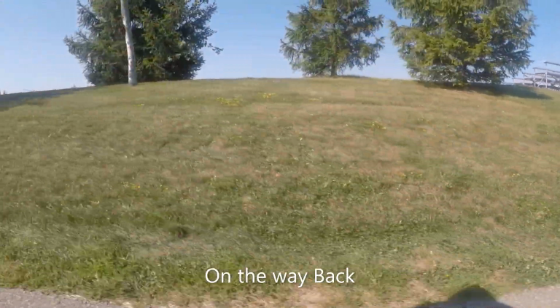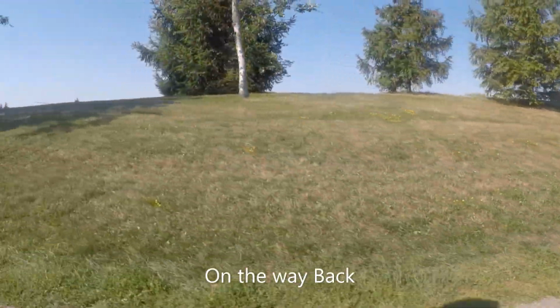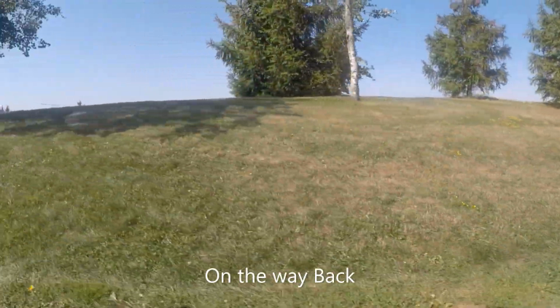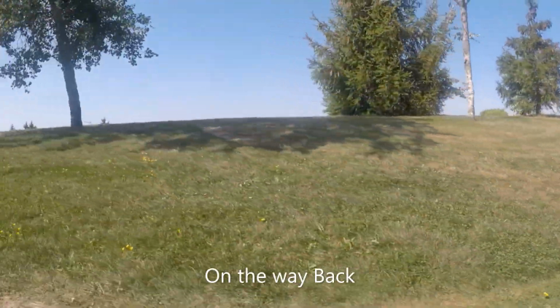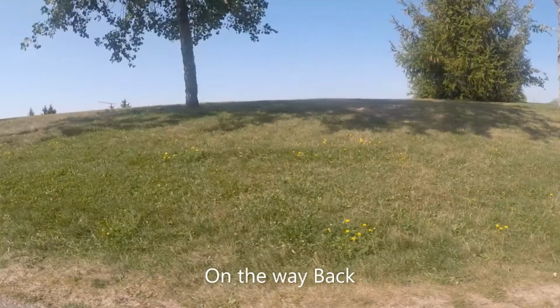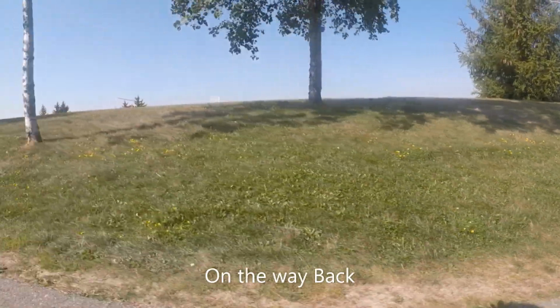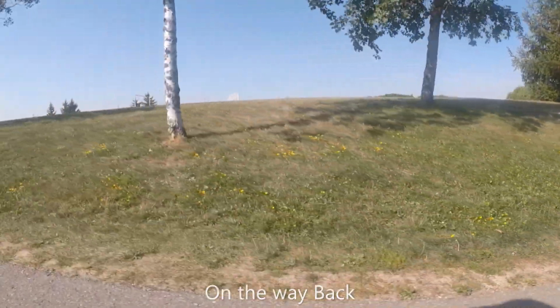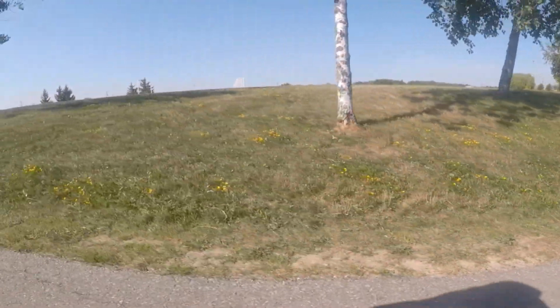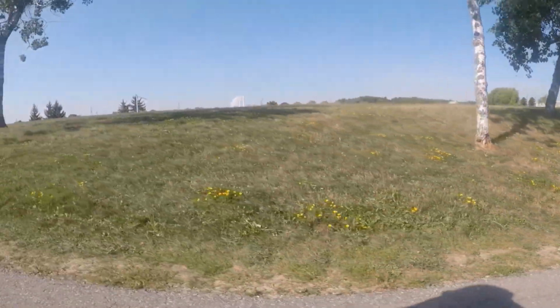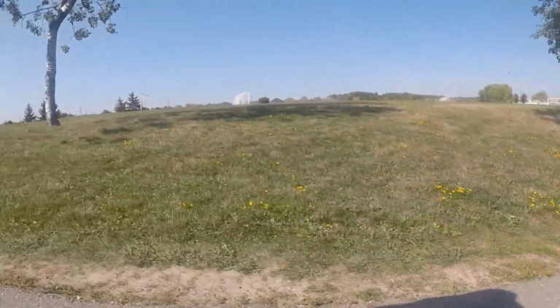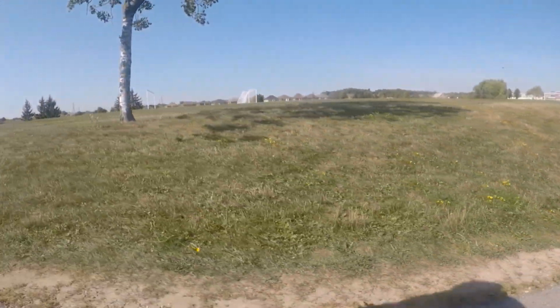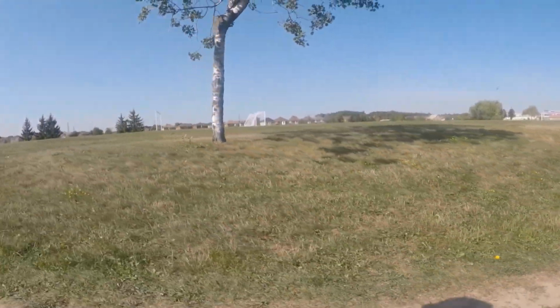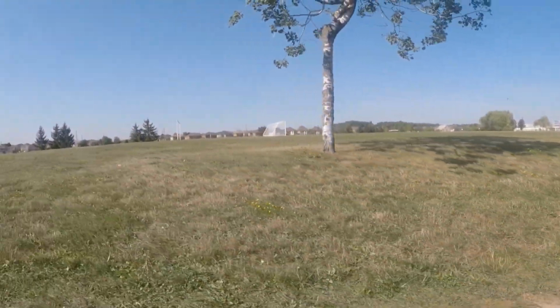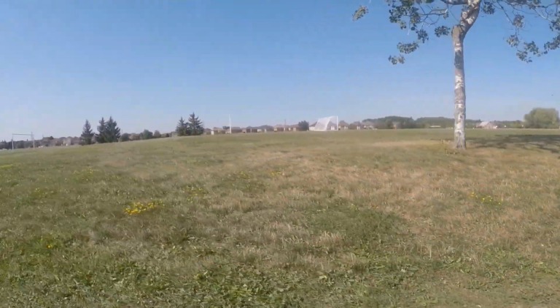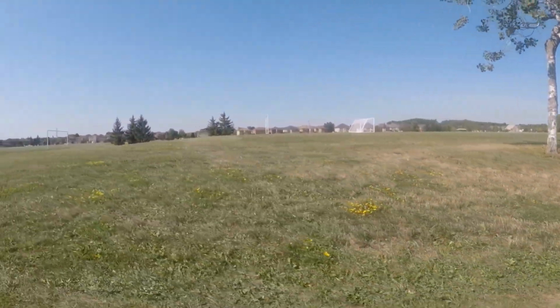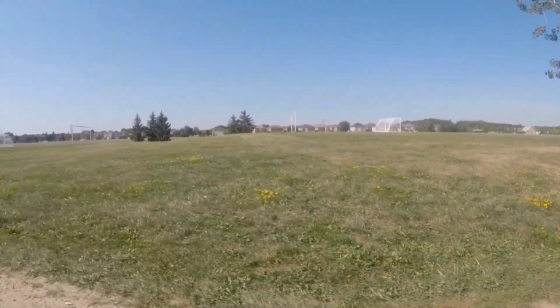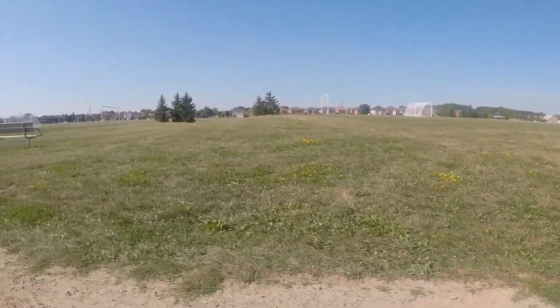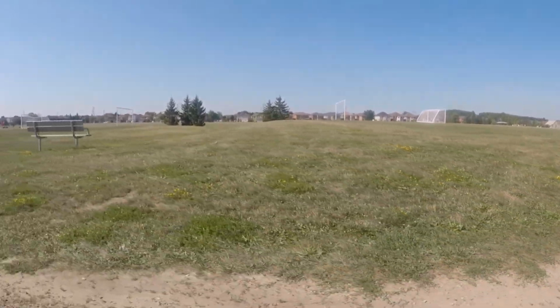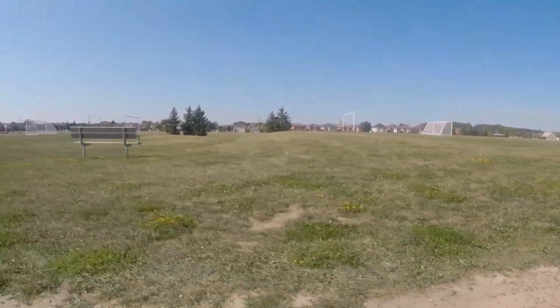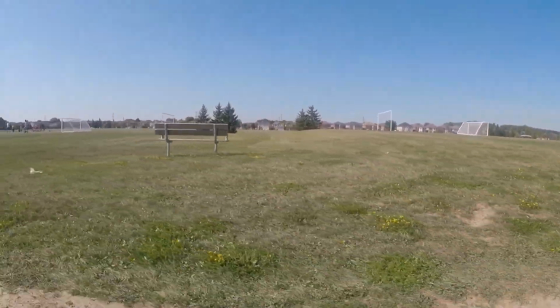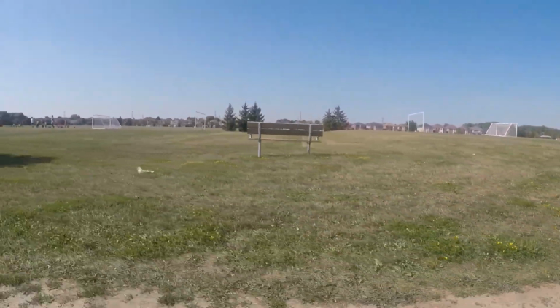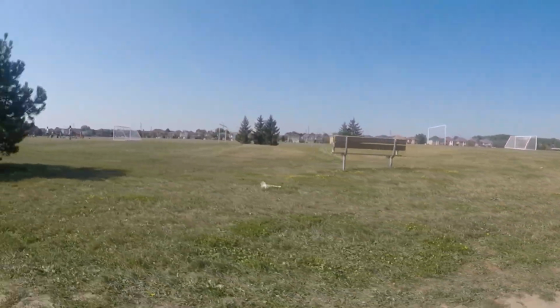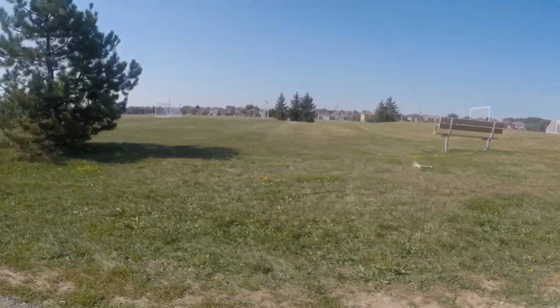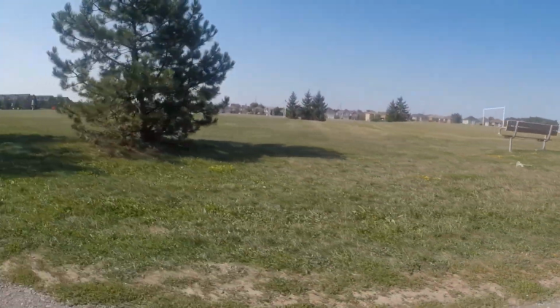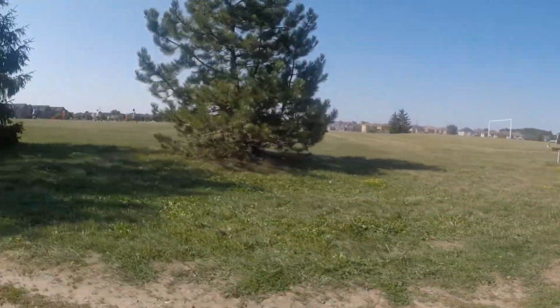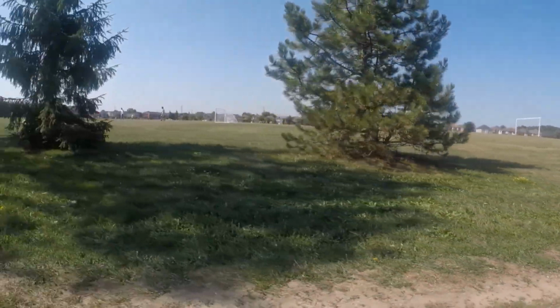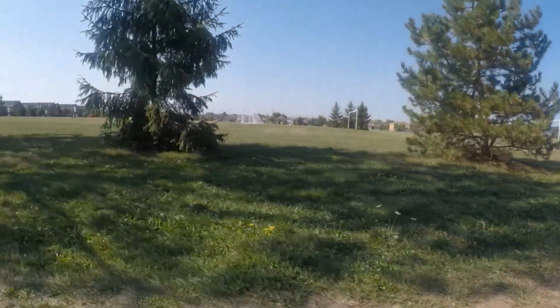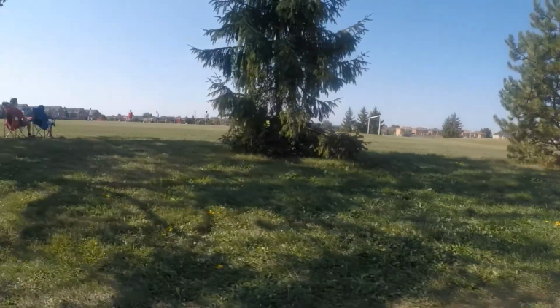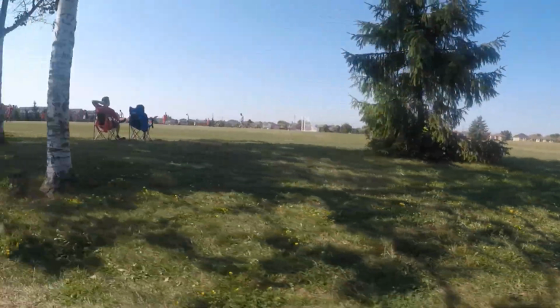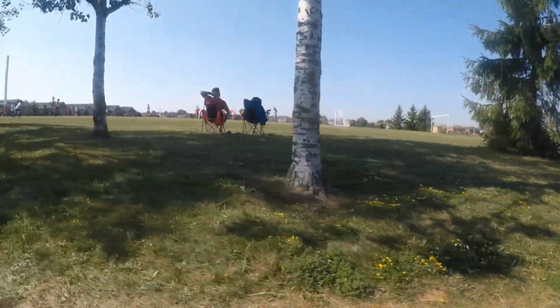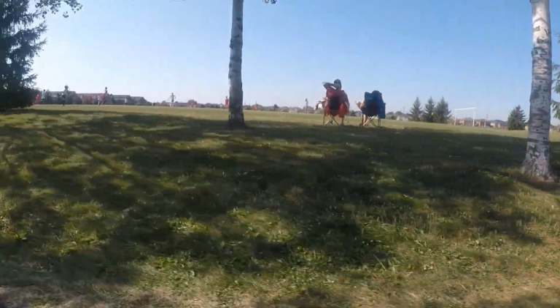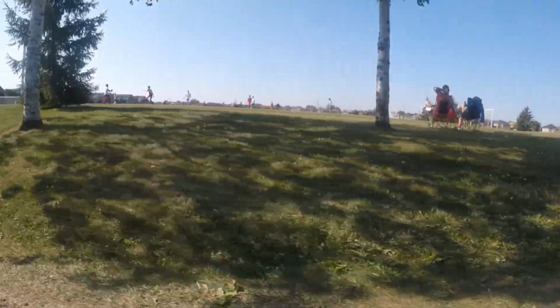After a little bit of exploration, we decided to head back home on the same path. Although this was a much shorter journey compared to our other adventures that we have made videos of, we had a great time regardless.